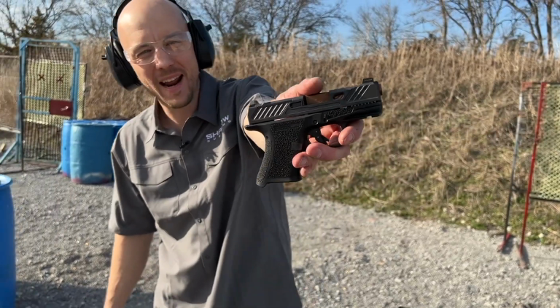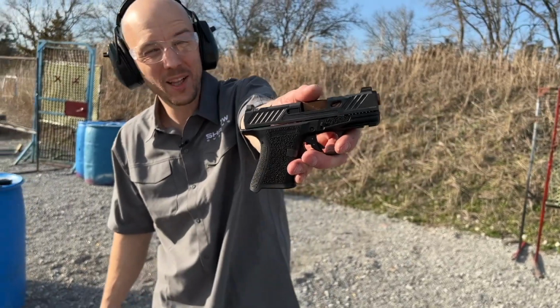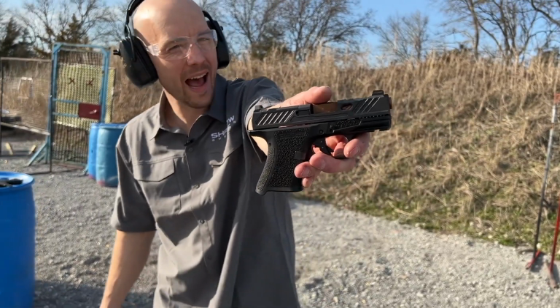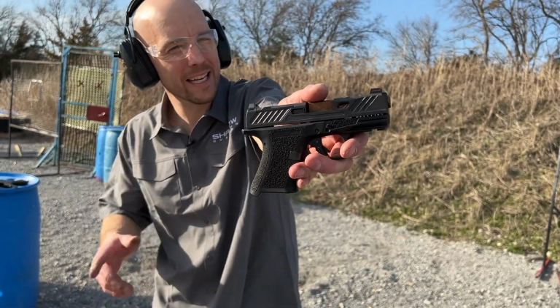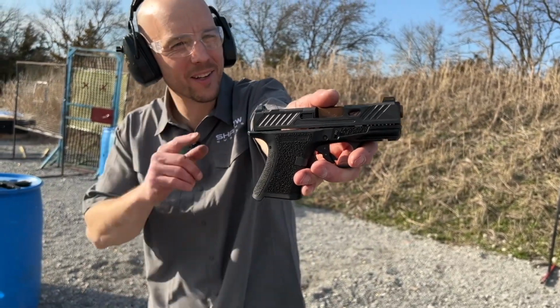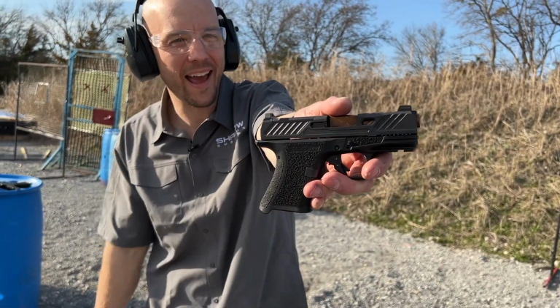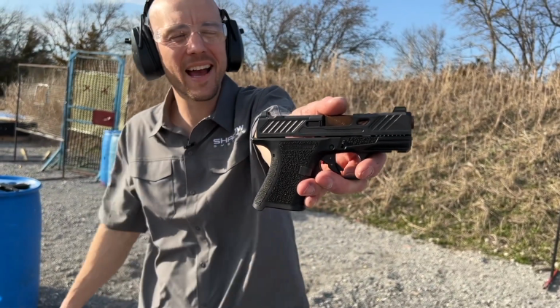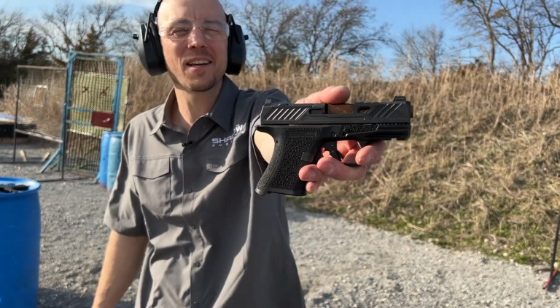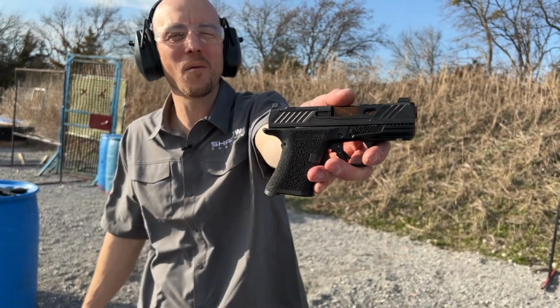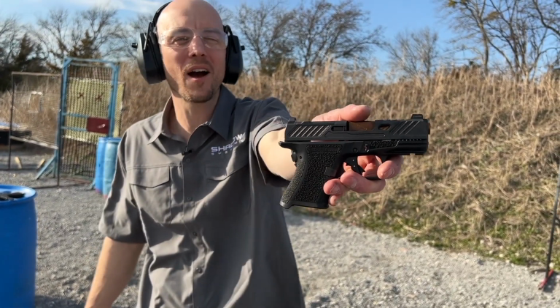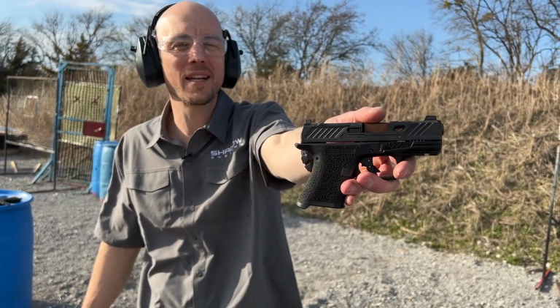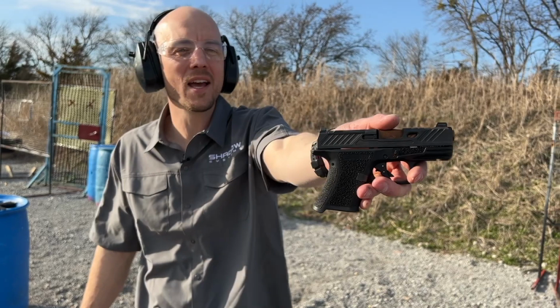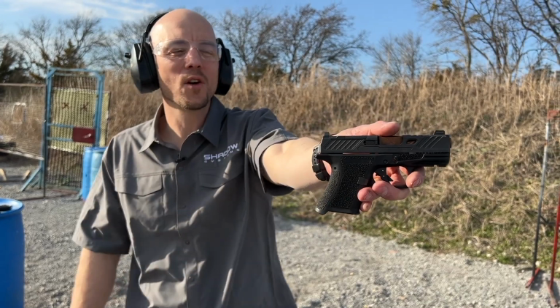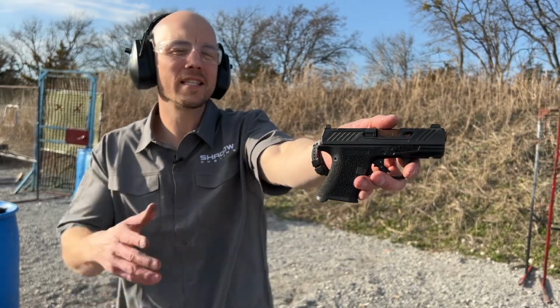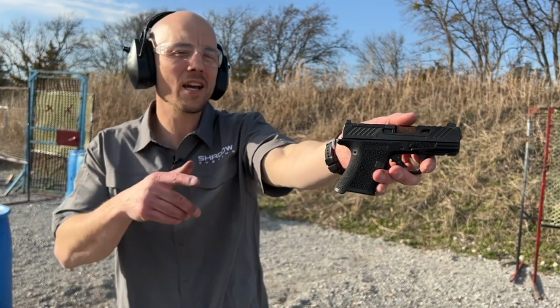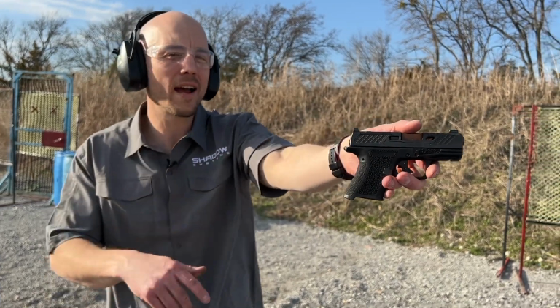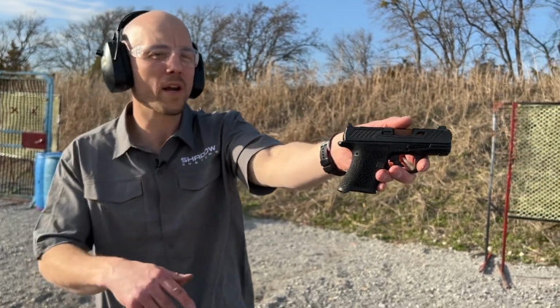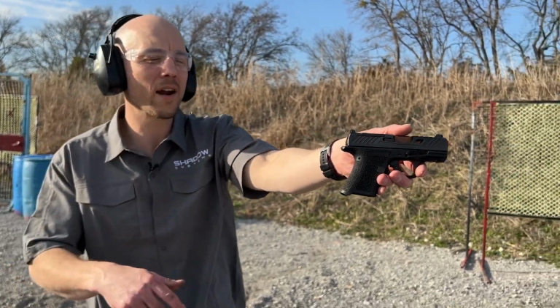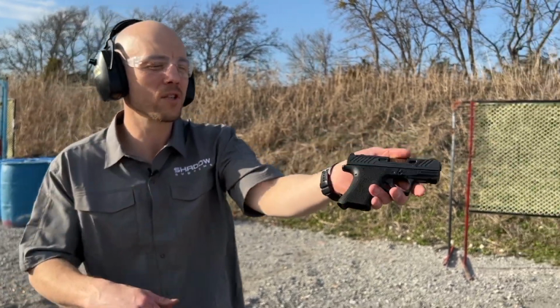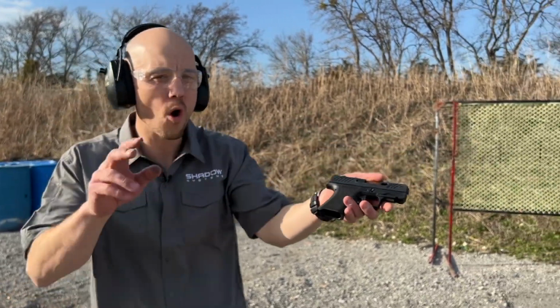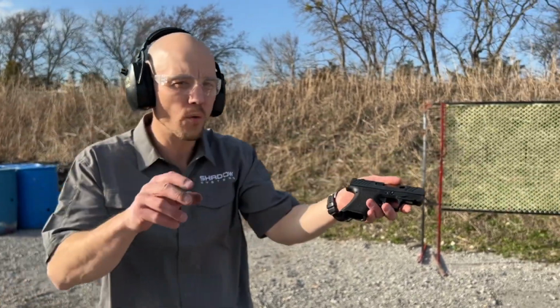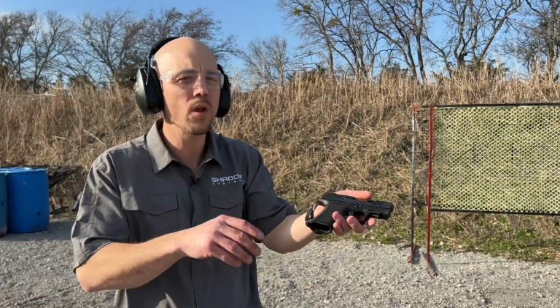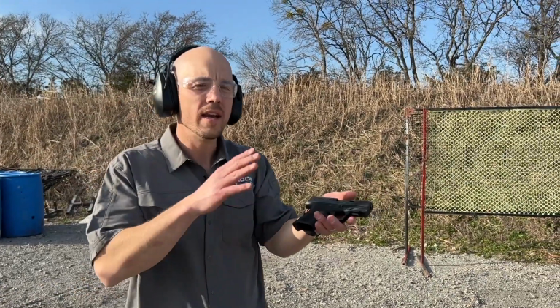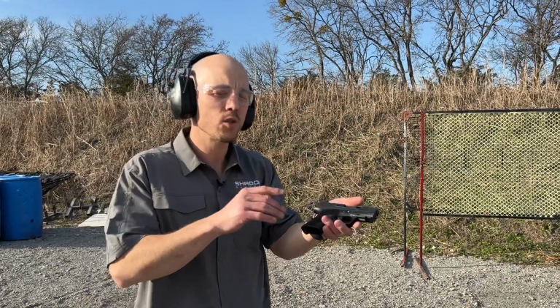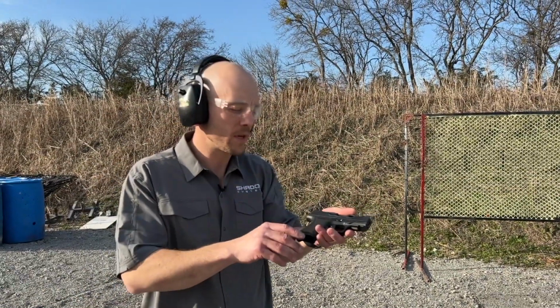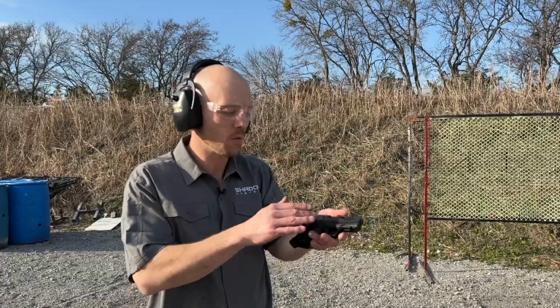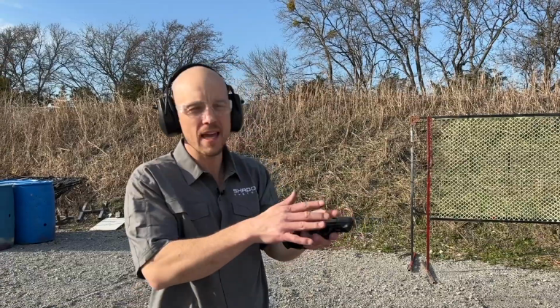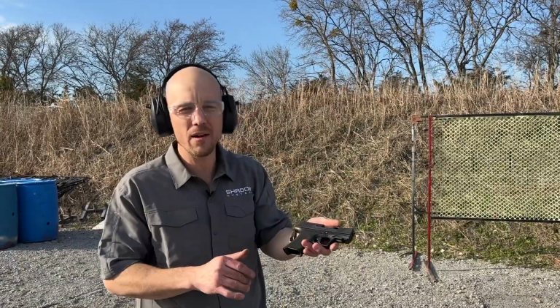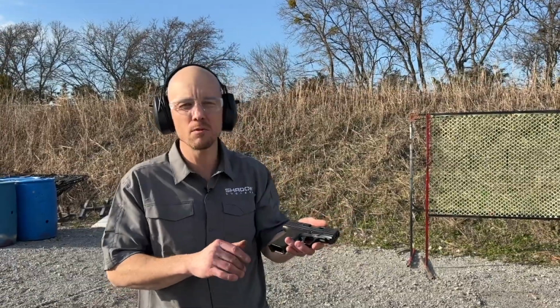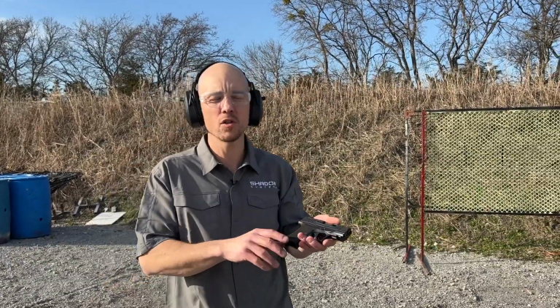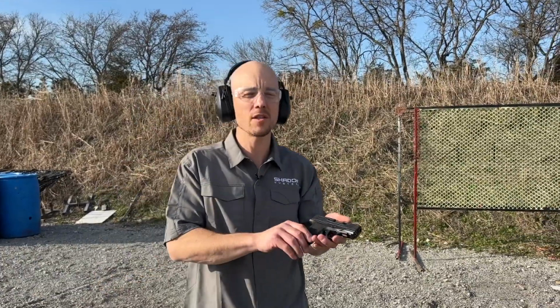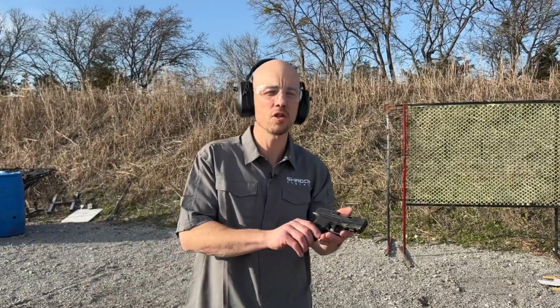When I say little guy, I mean little guy — and that's actually what I want to talk about today. This is the CR 920, the Shadow Systems Covert Roll 920 pistol, with the same Shadow Systems features you guys are used to.